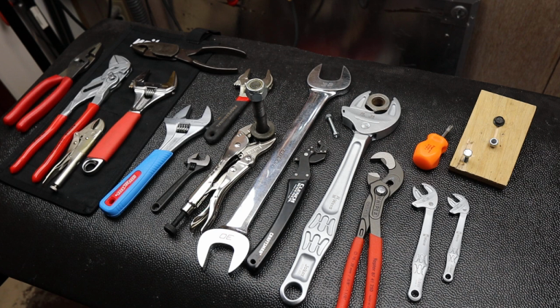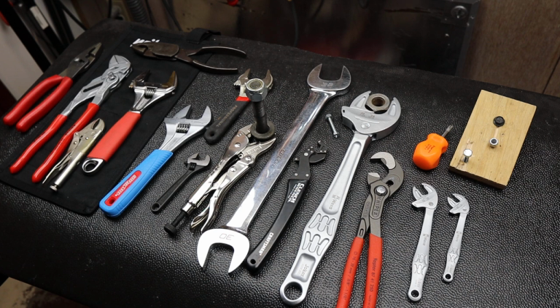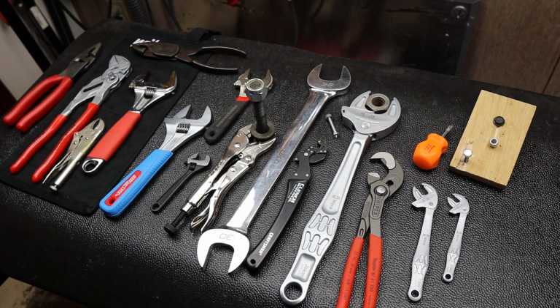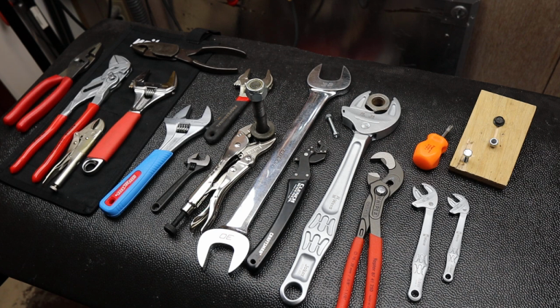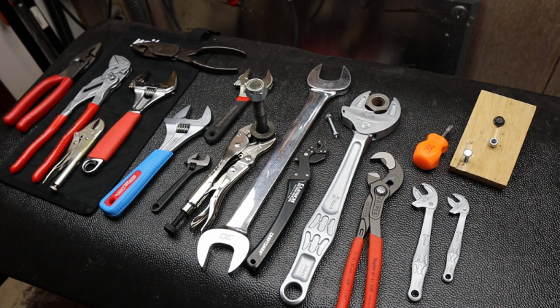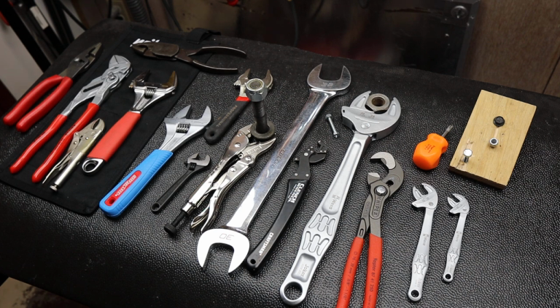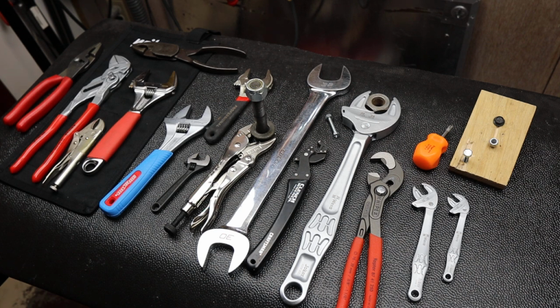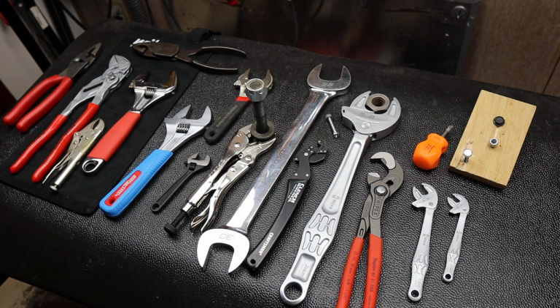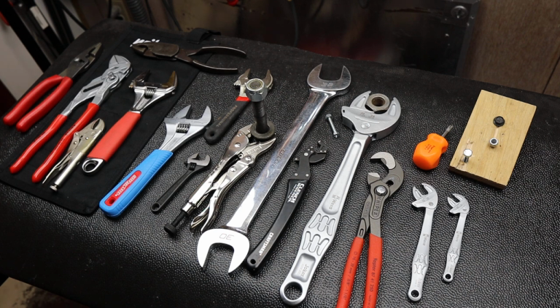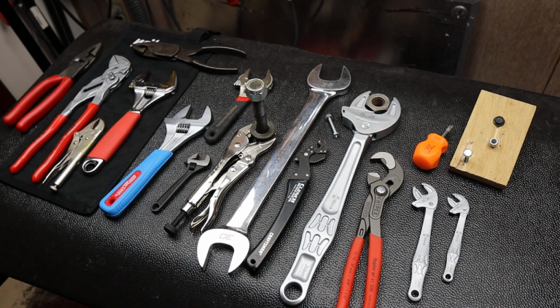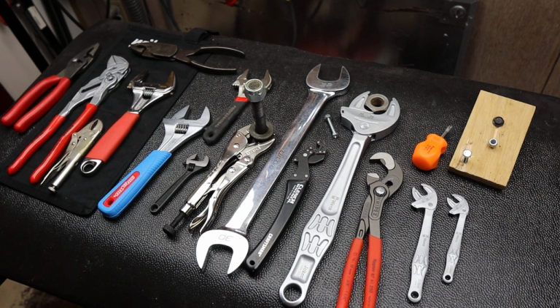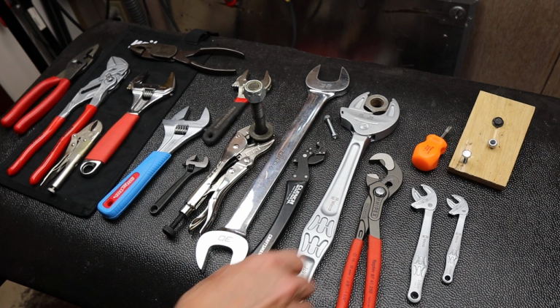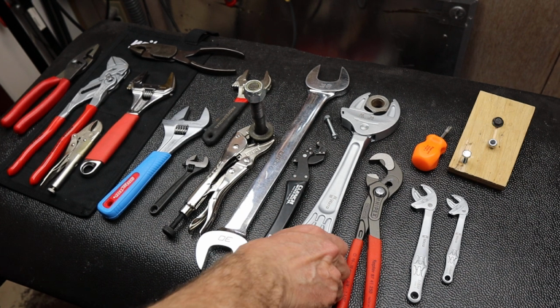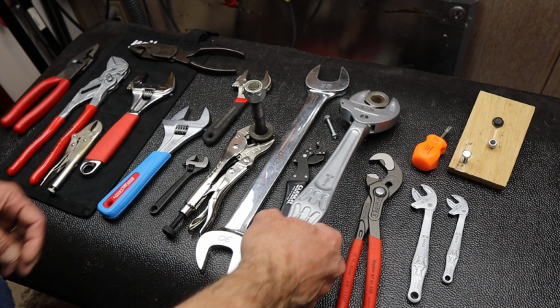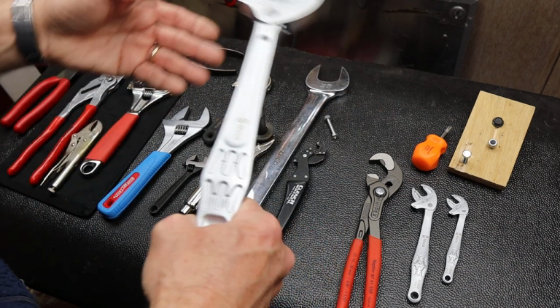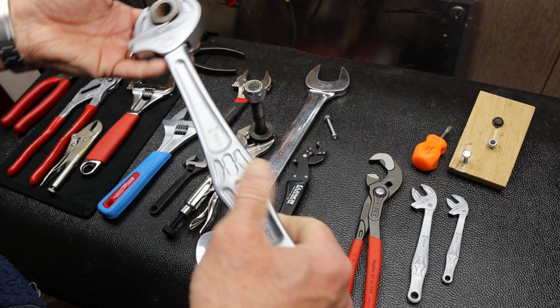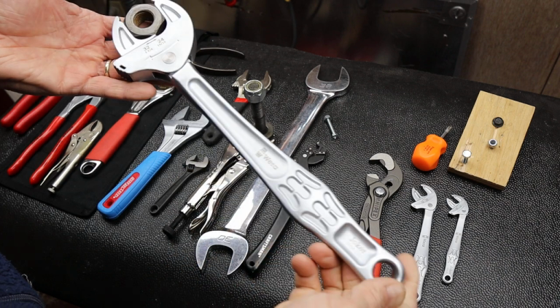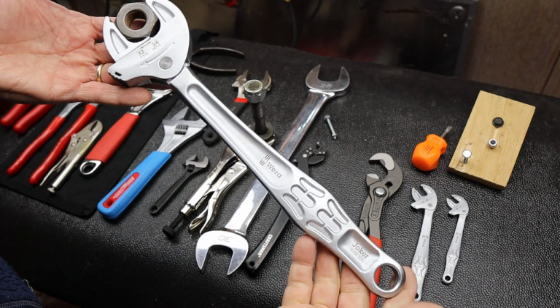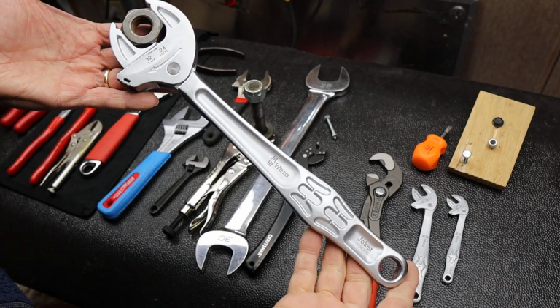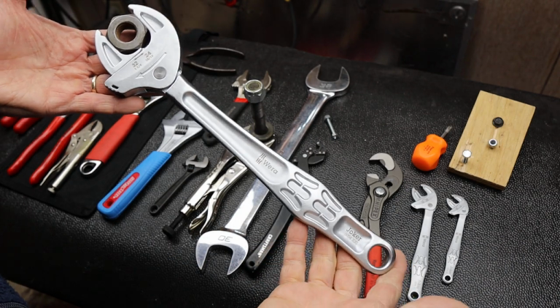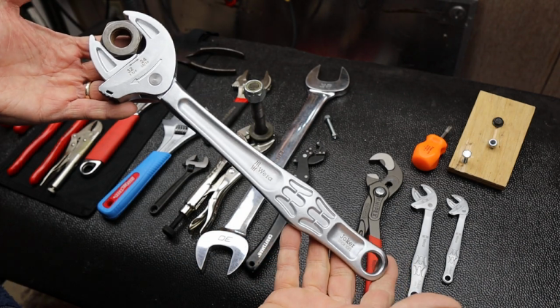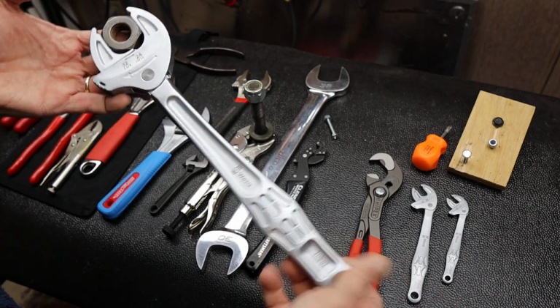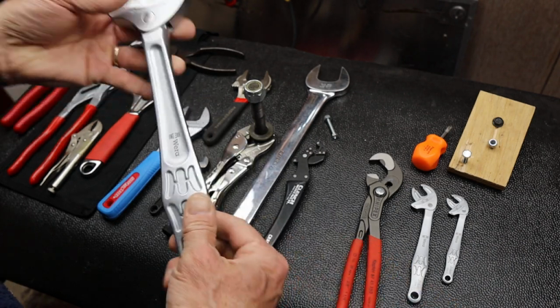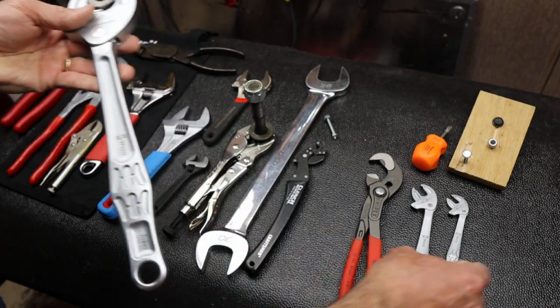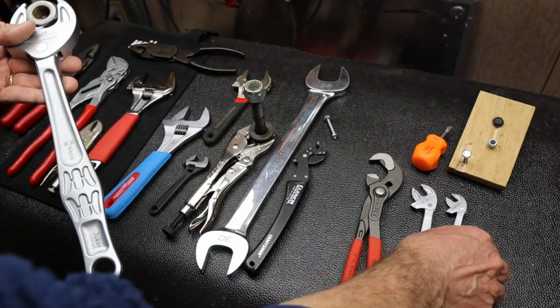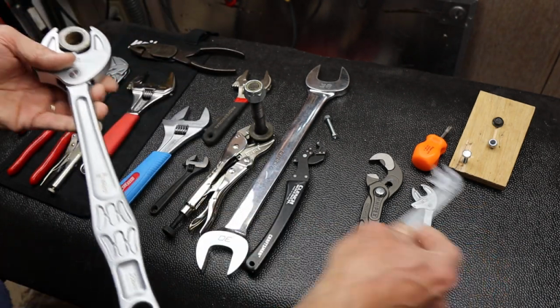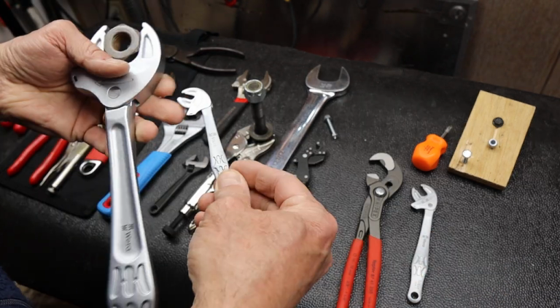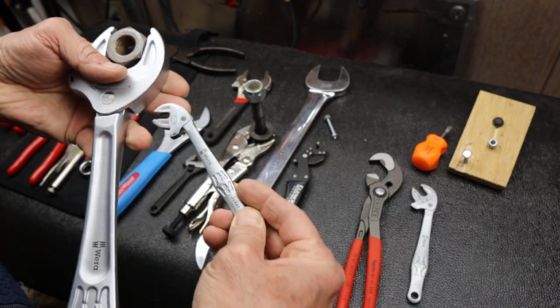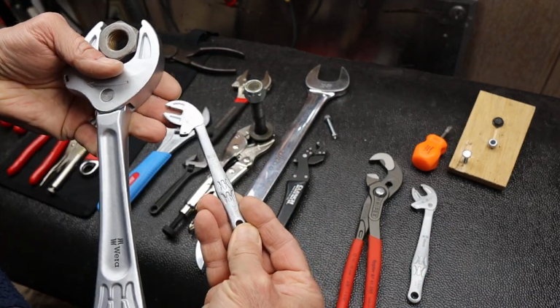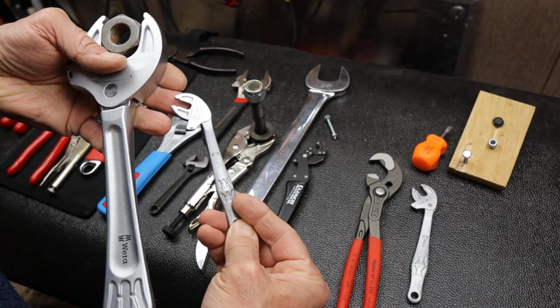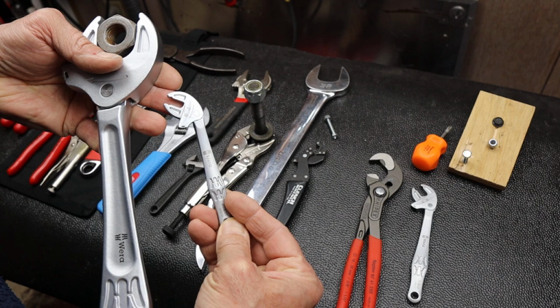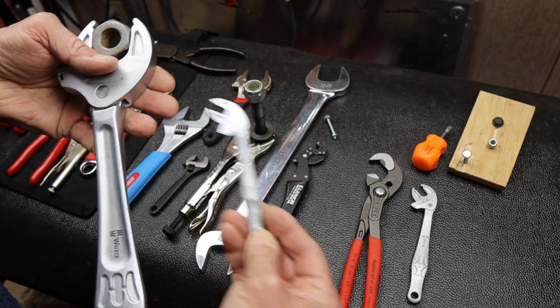Howdy folks, Doc here with Last Best Tool. And I'm not joking, this is literally Vera's largest joker wrench and Vera's smallest joker wrench.